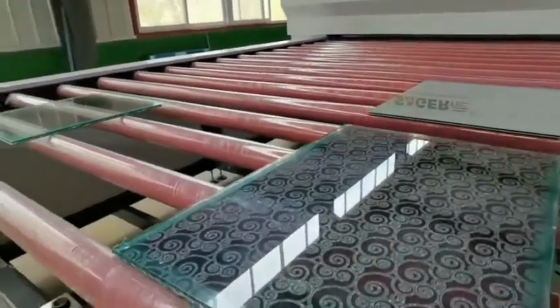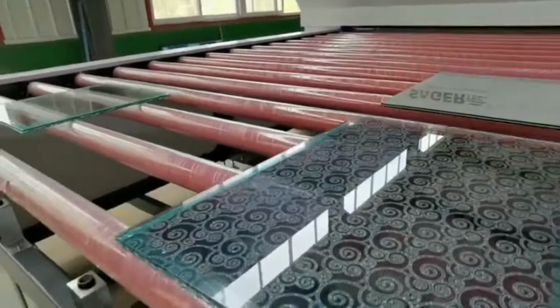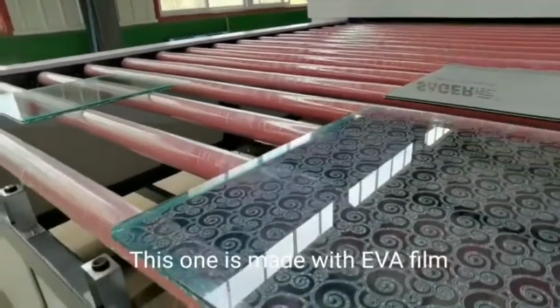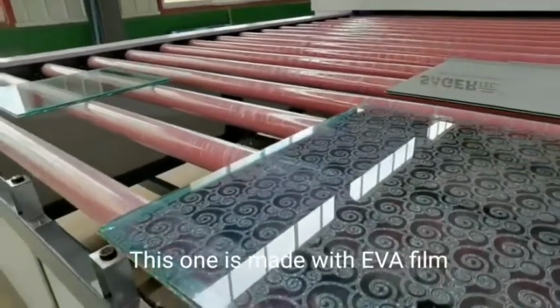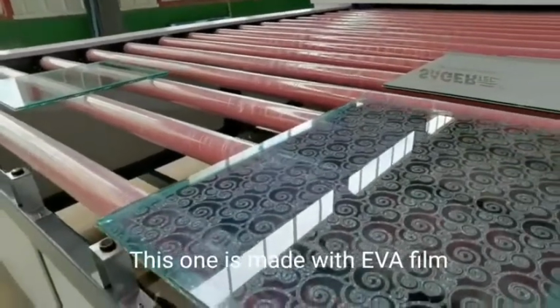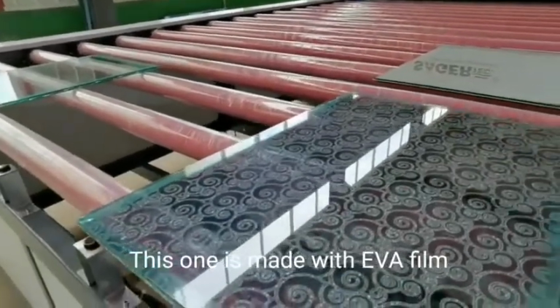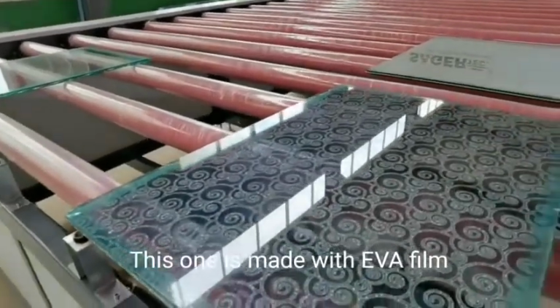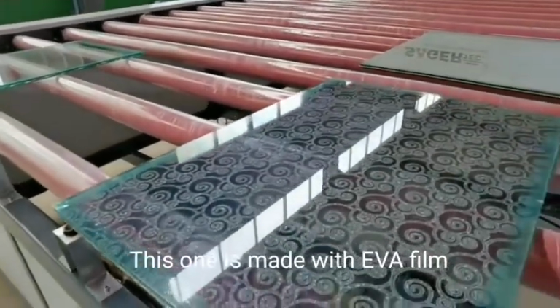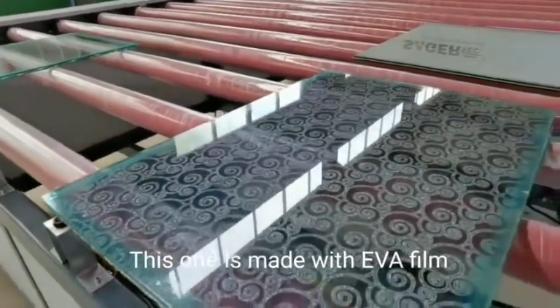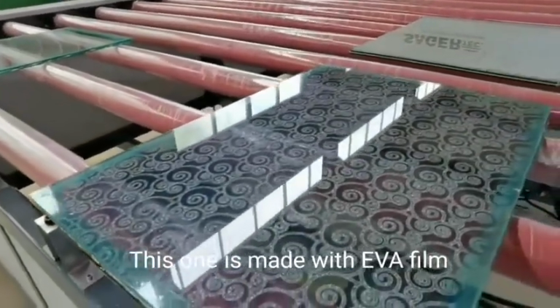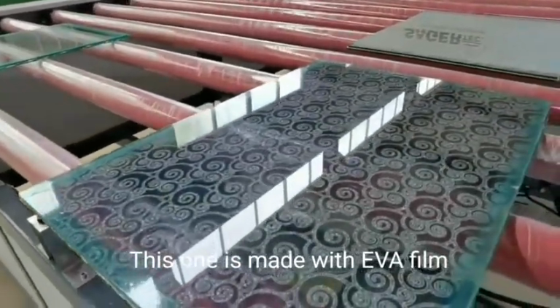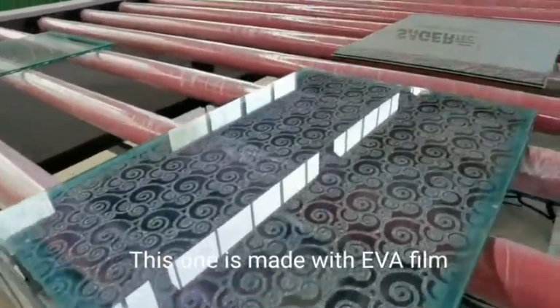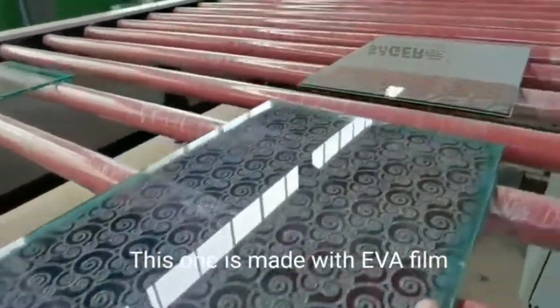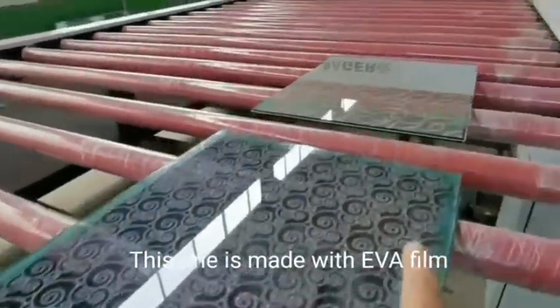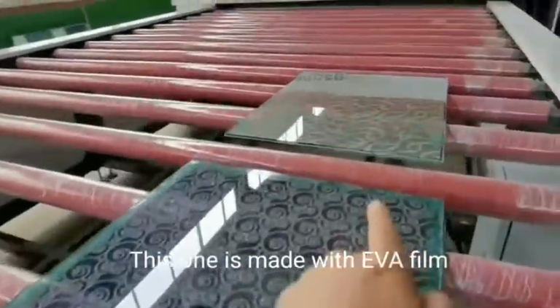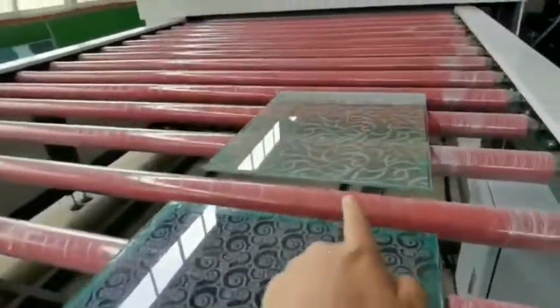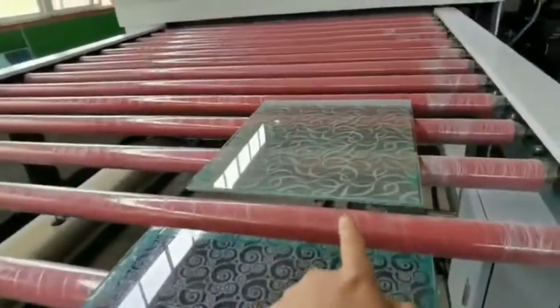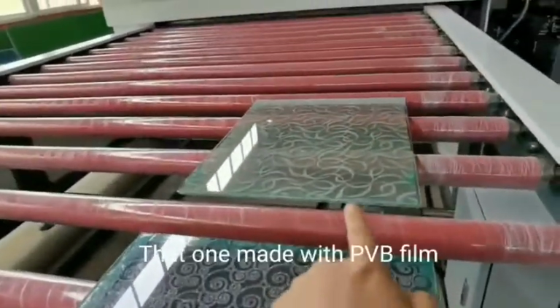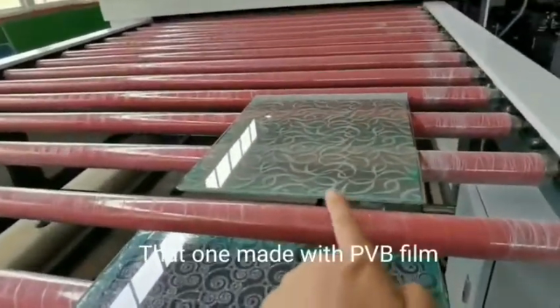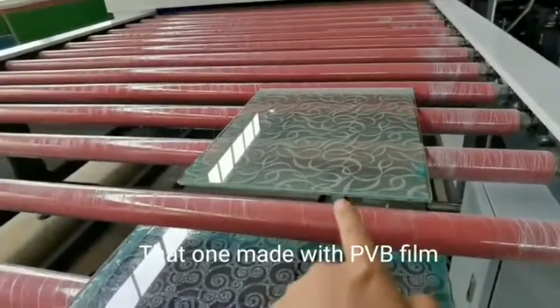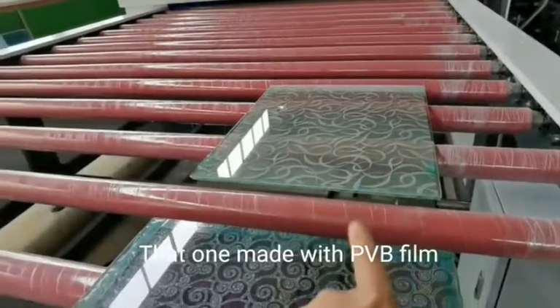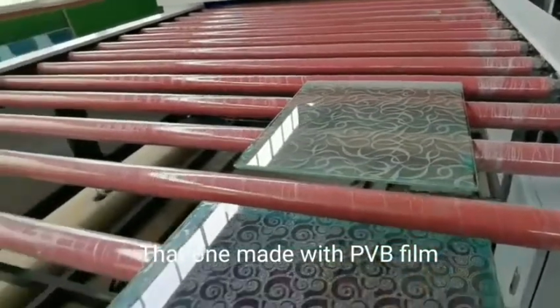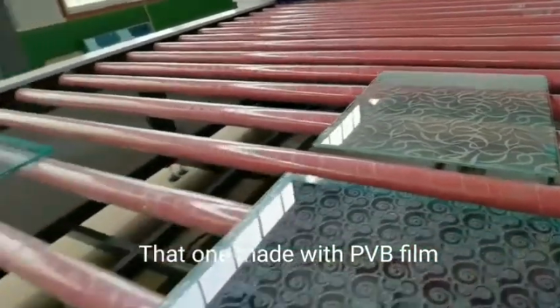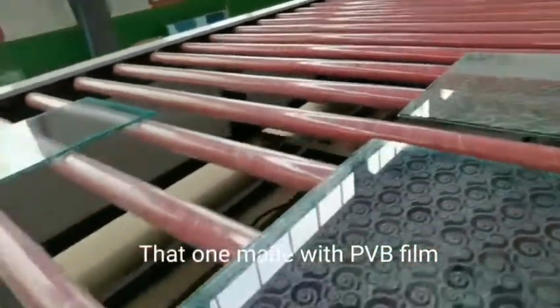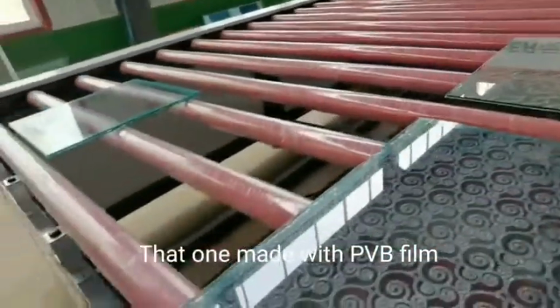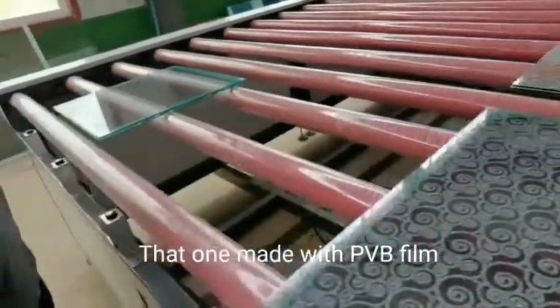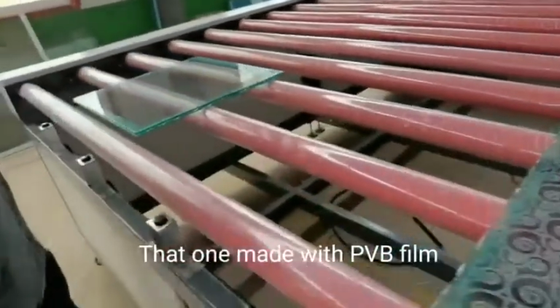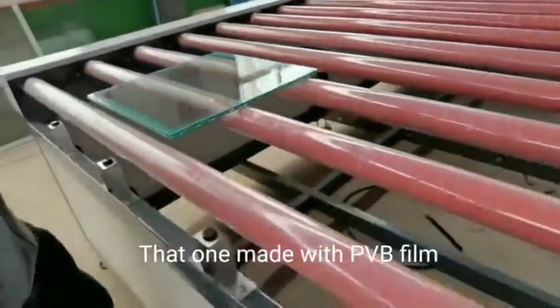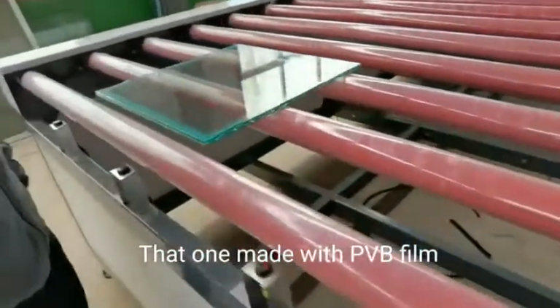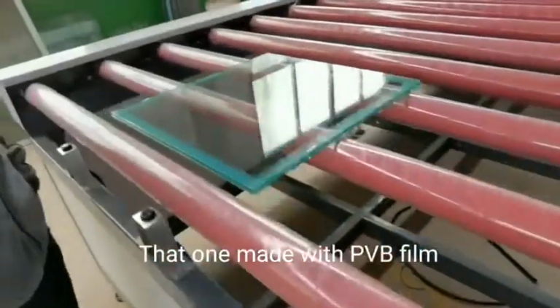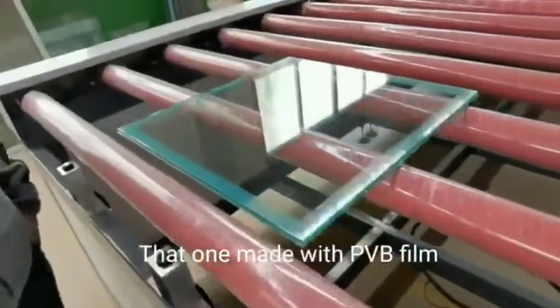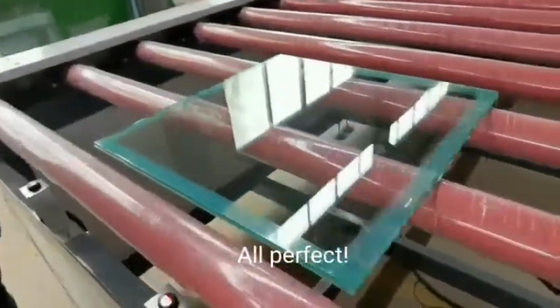This one is made with EVA film. That one is made with PVB film. All perfect.